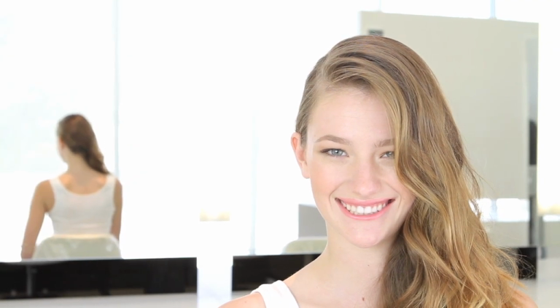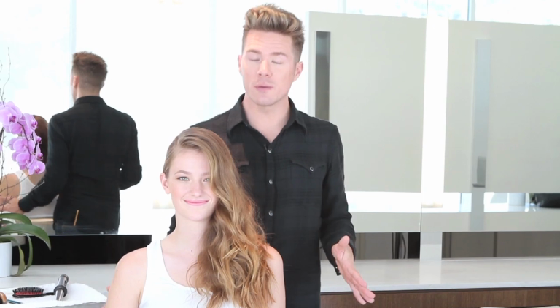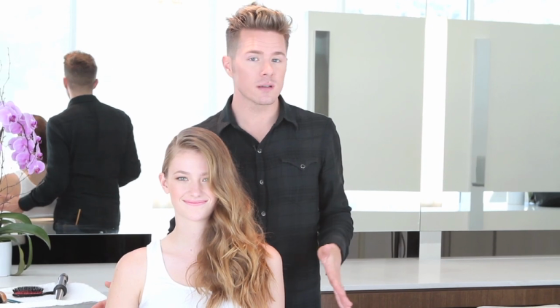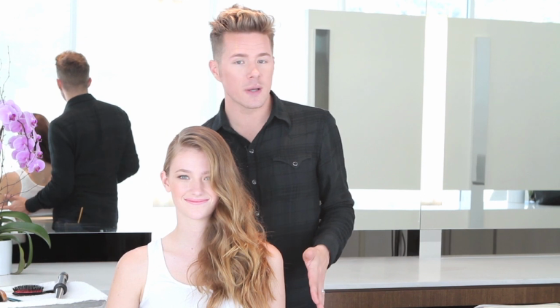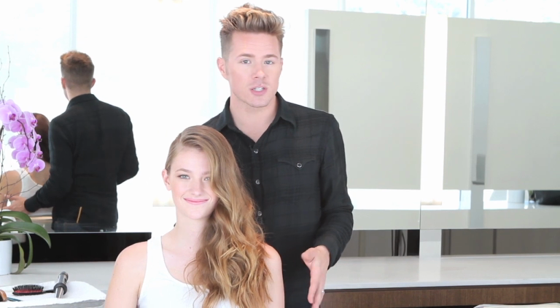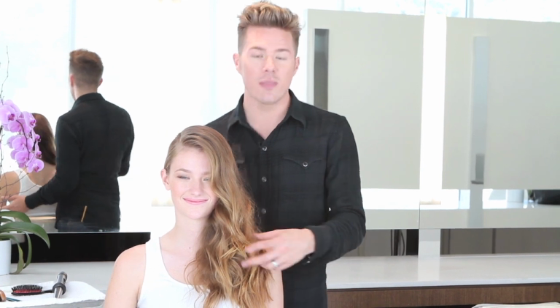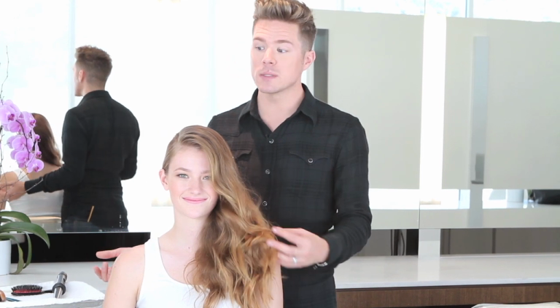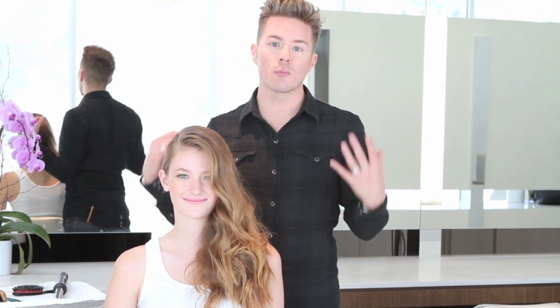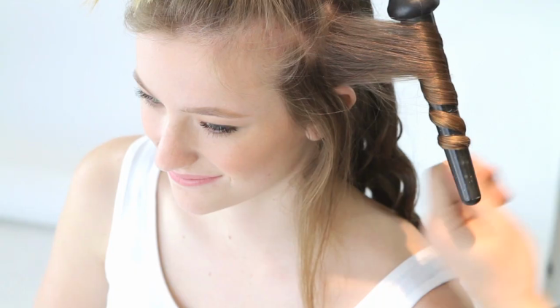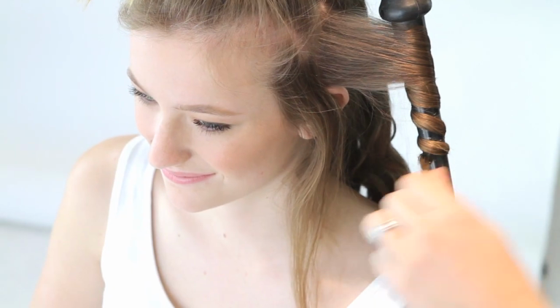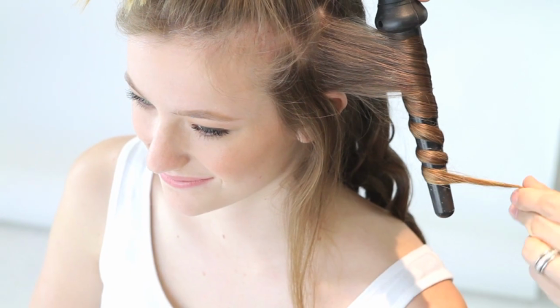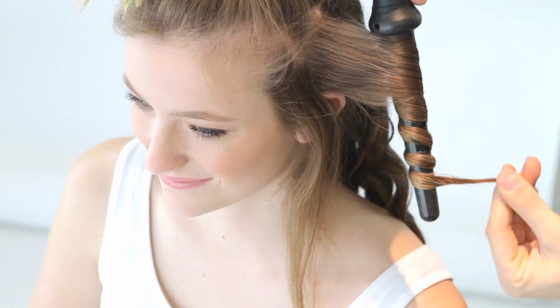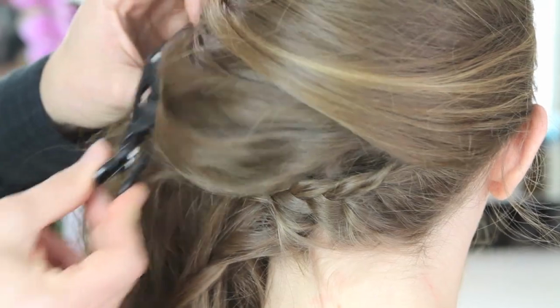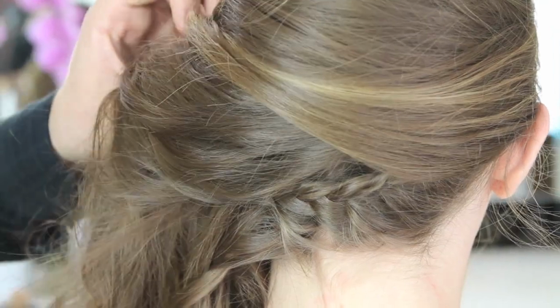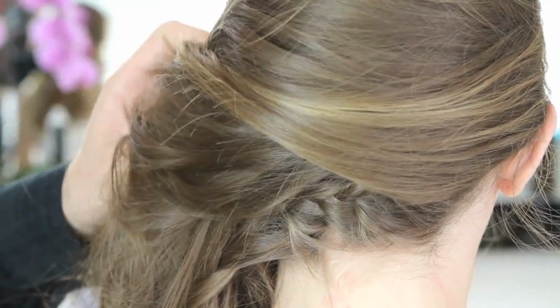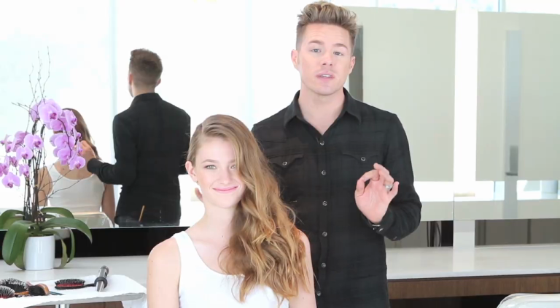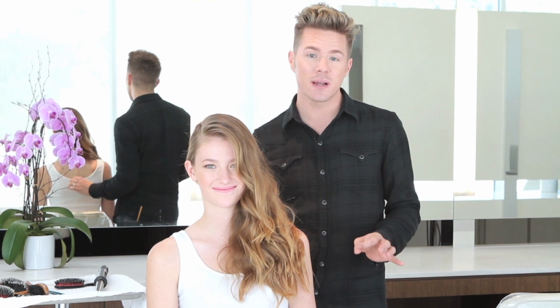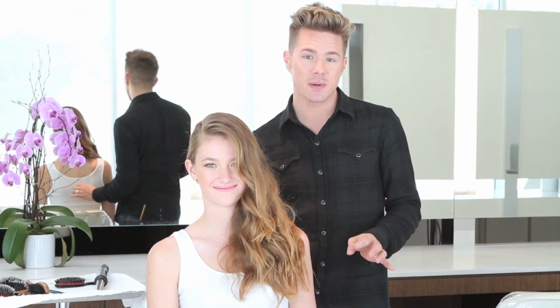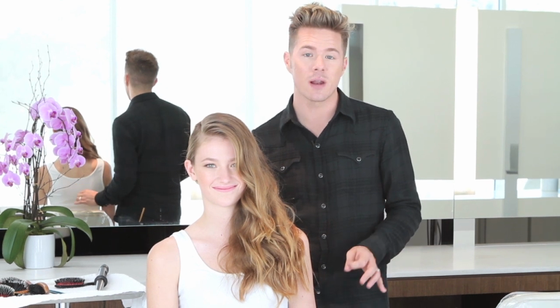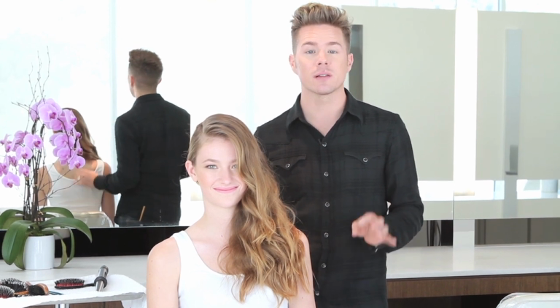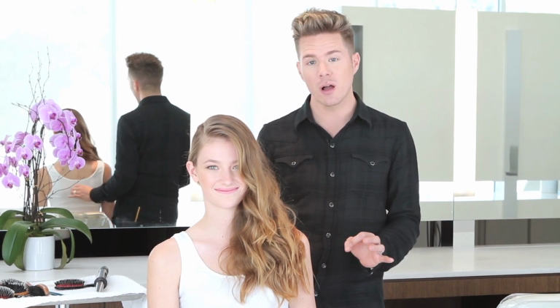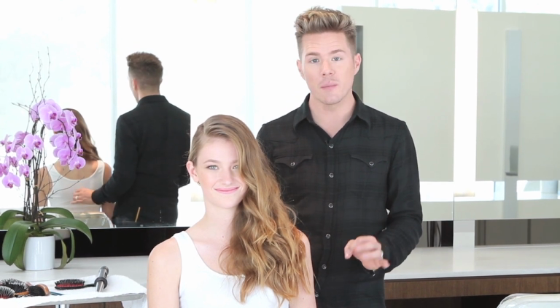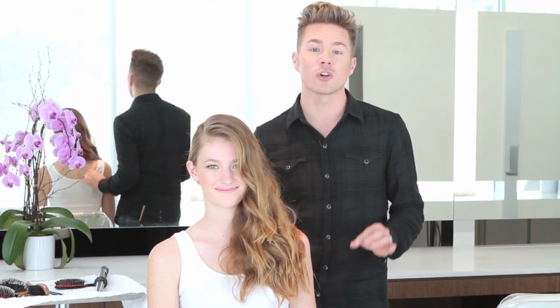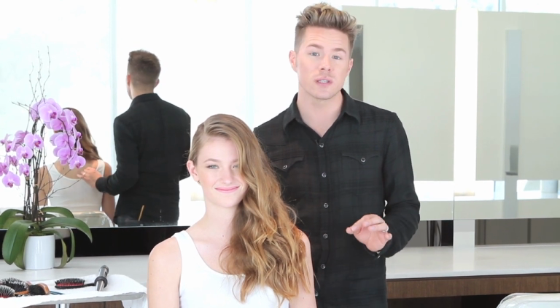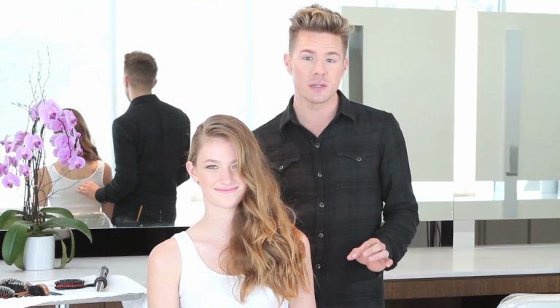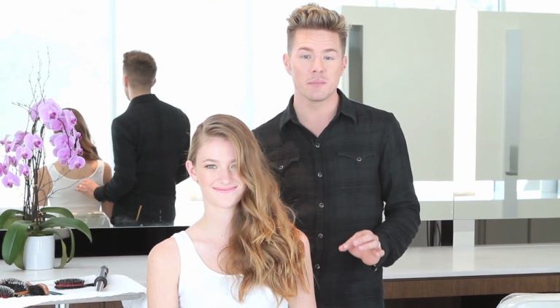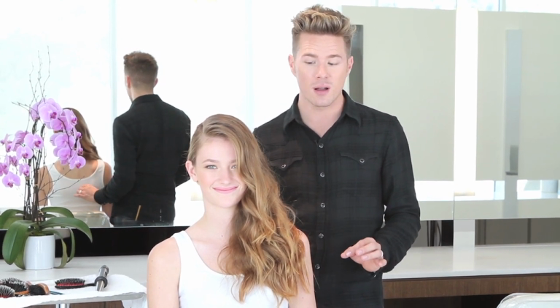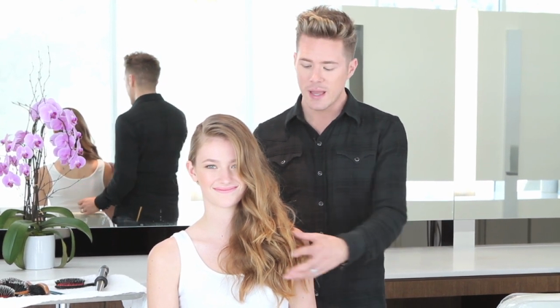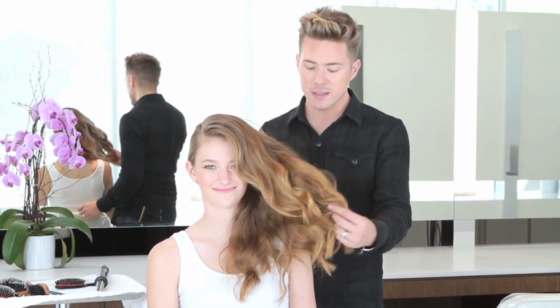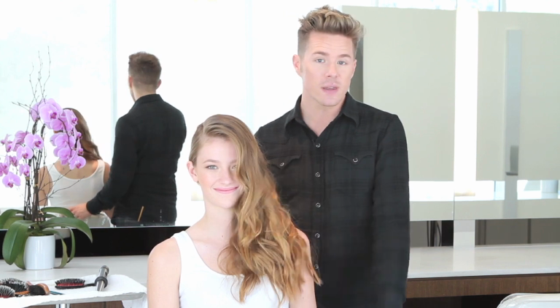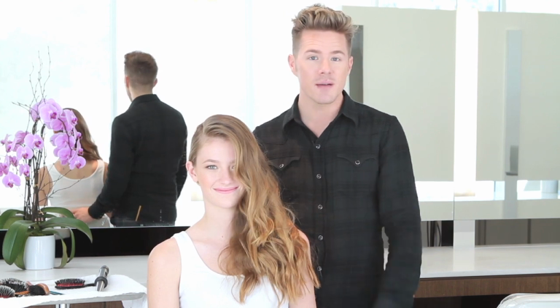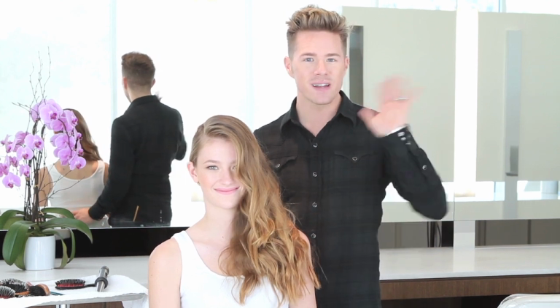Let me know what you think in the comments section, and thumbs up for more quick and easy hairstyles. Don't forget you can check out the step-by-step guide I put at Glamour.com — it's on the Girls in the Beauty Department blog. Until next time, bye dolls.